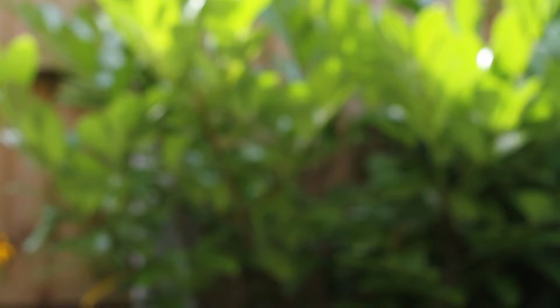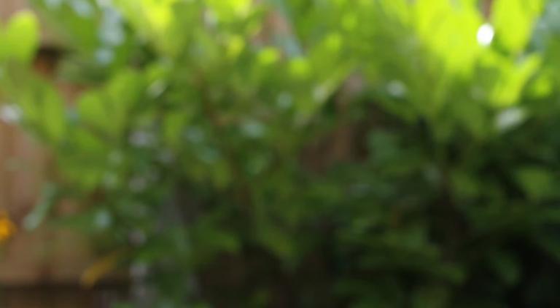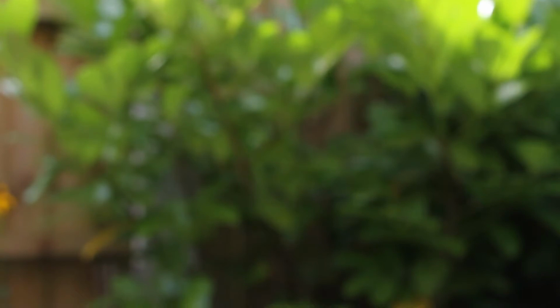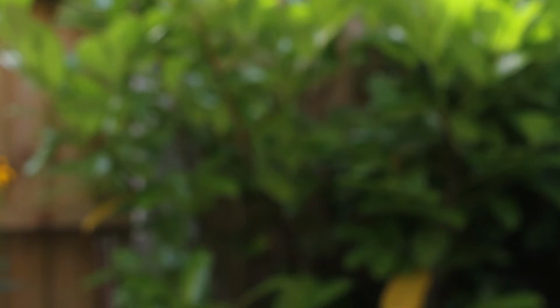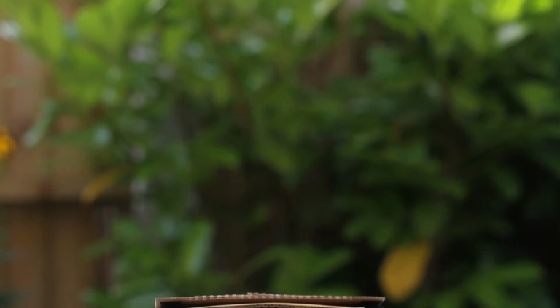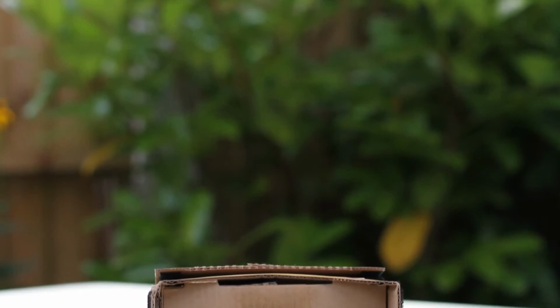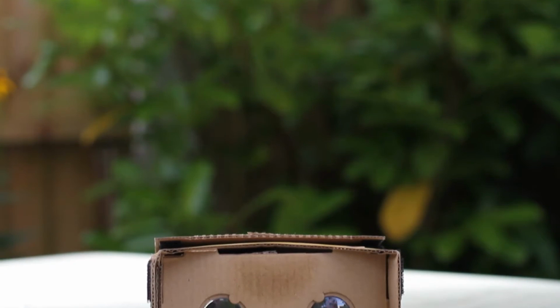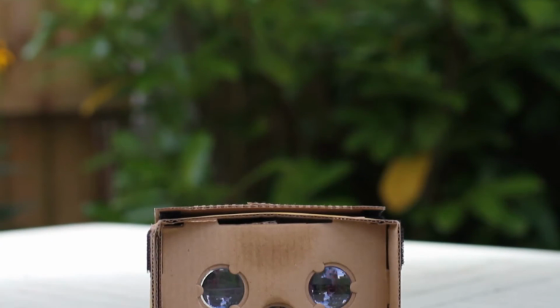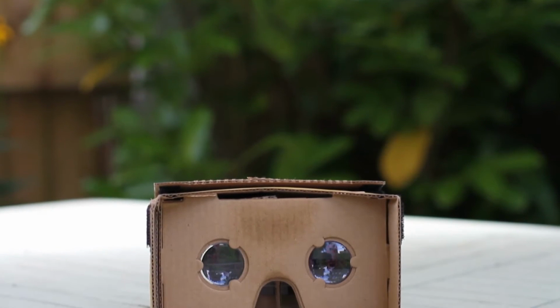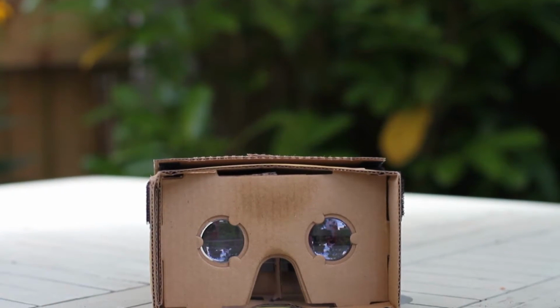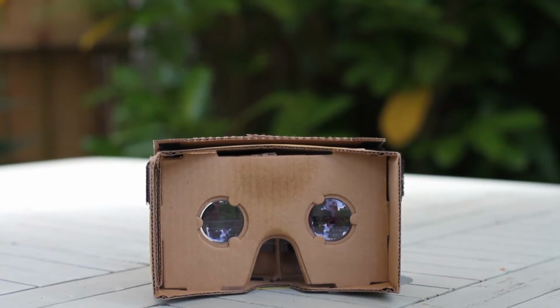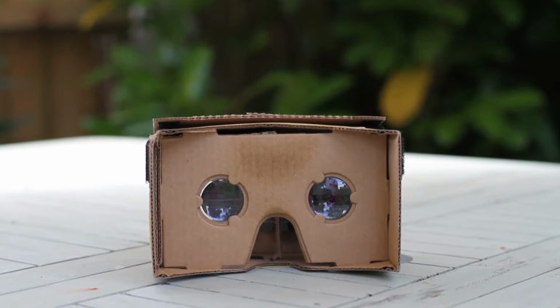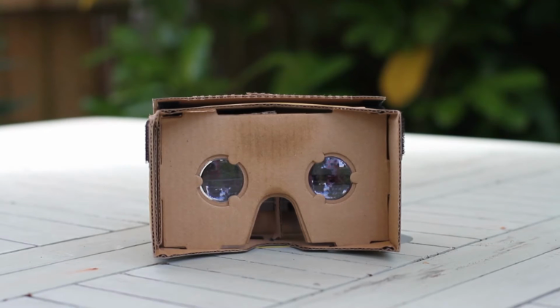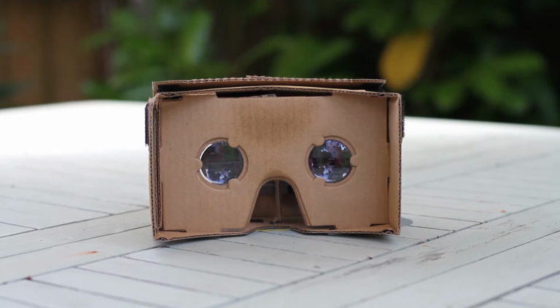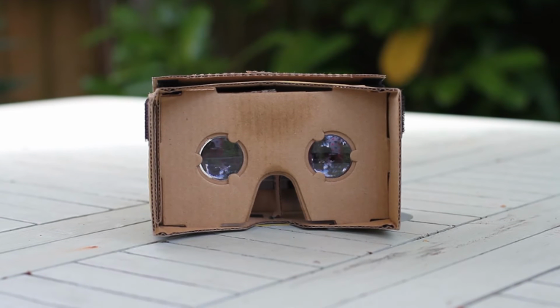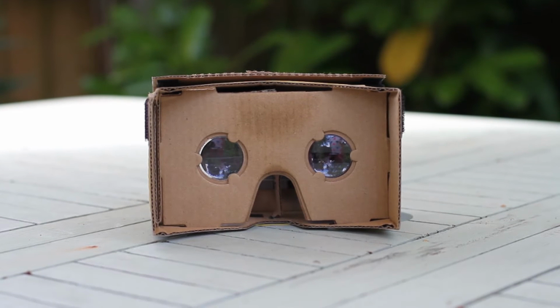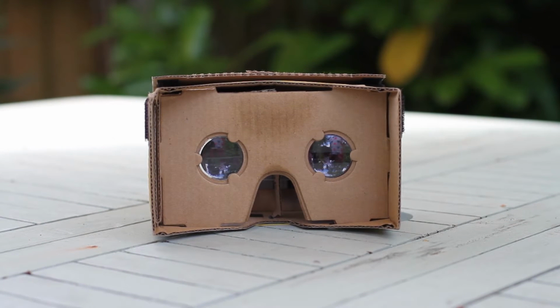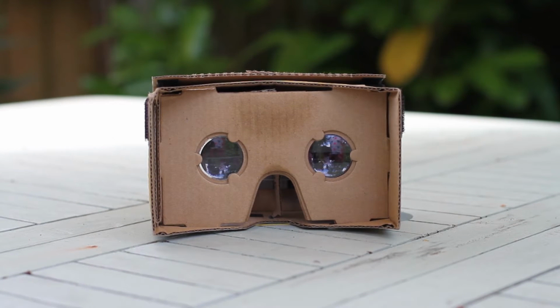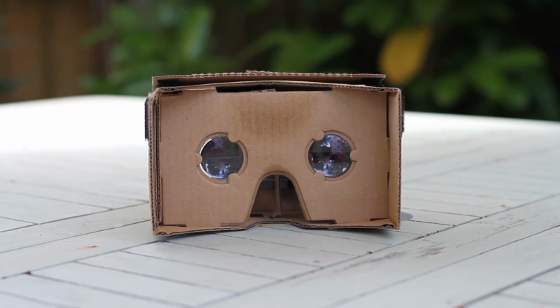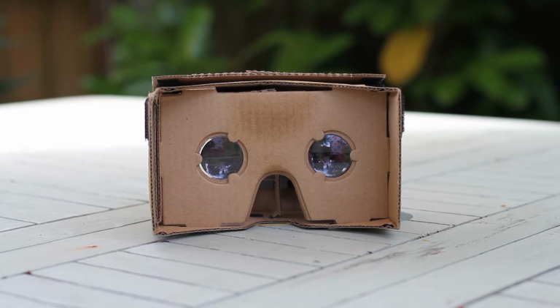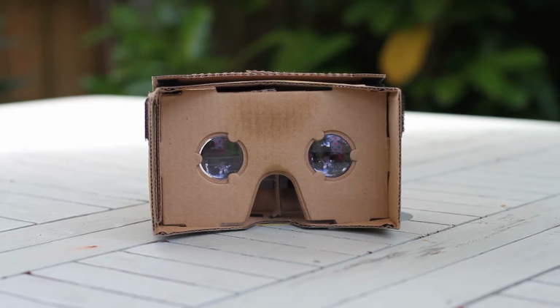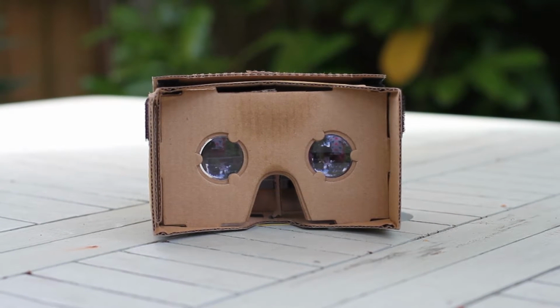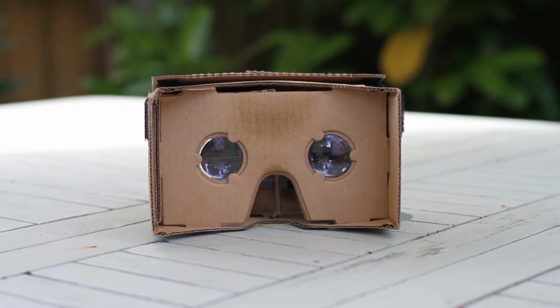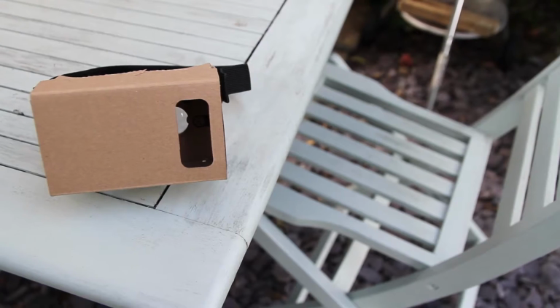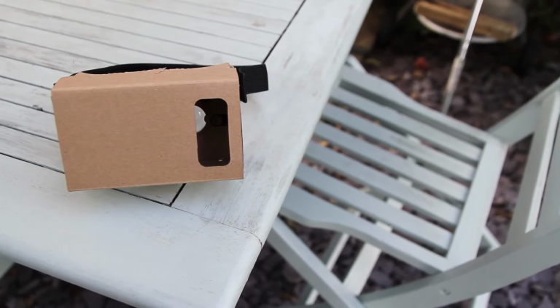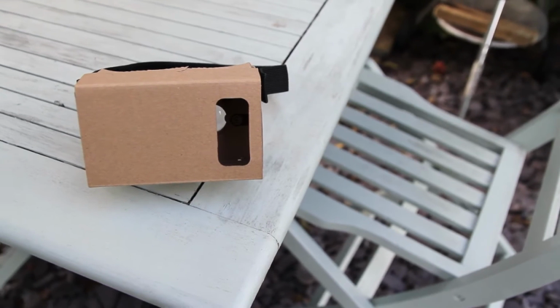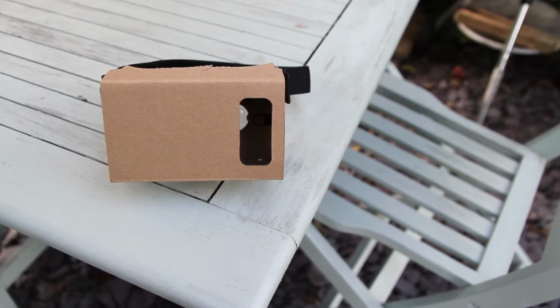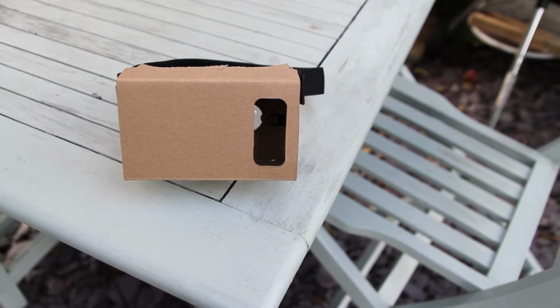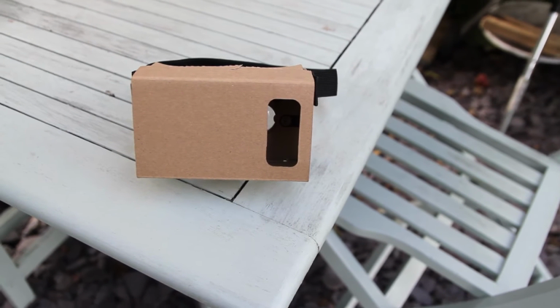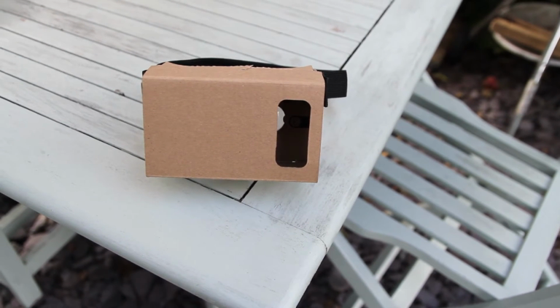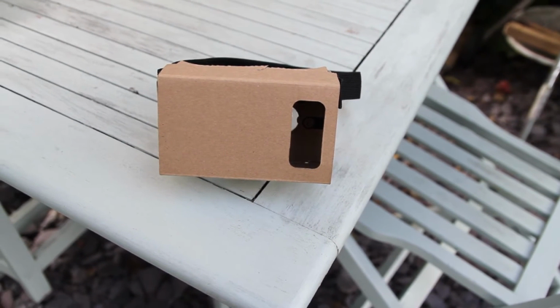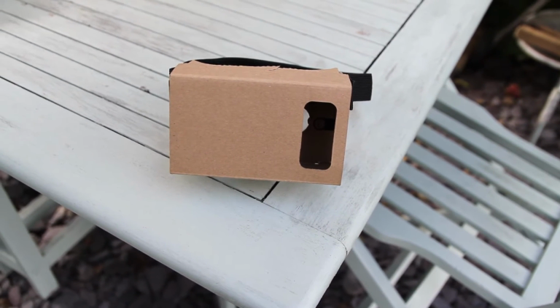In this video we're going to take a look at some VR headsets. VR is always becoming more and more popular nowadays, so here are two affordable headsets that you can use with your phone so you can give VR a go and see if you like it.